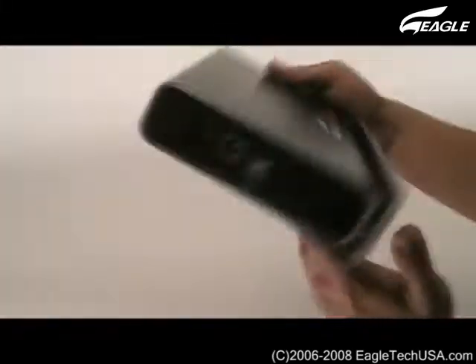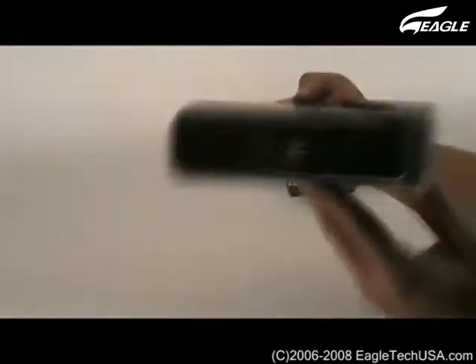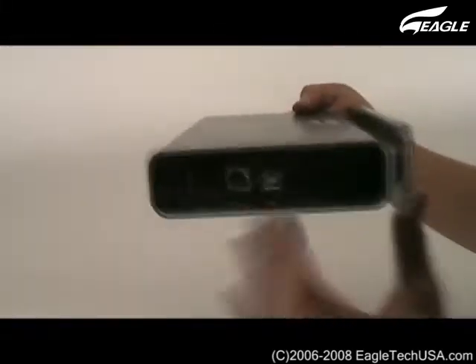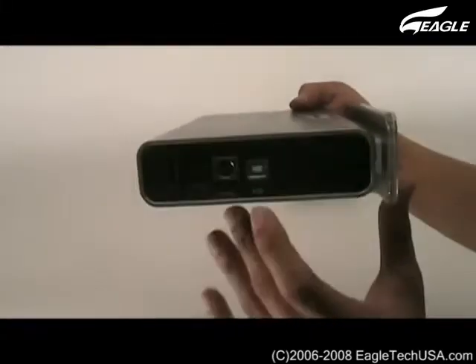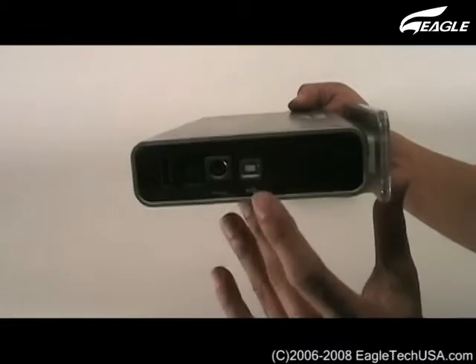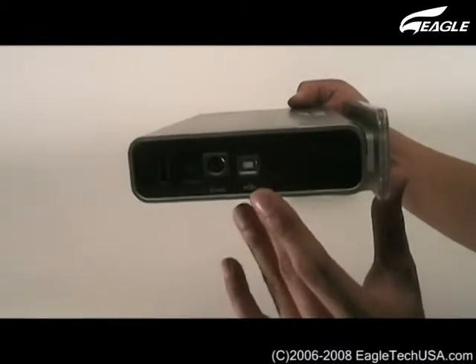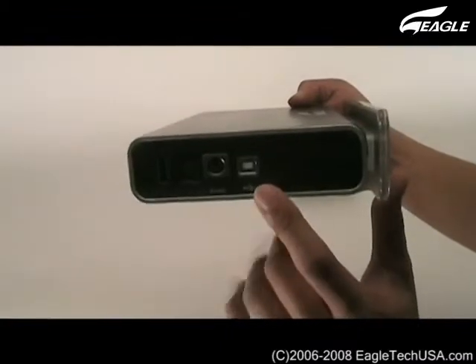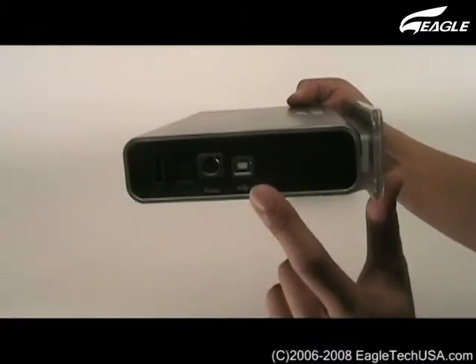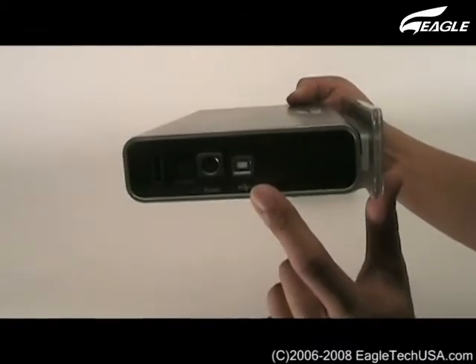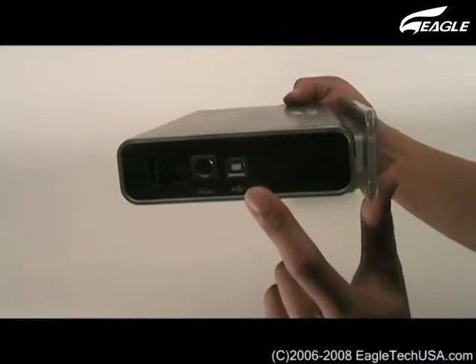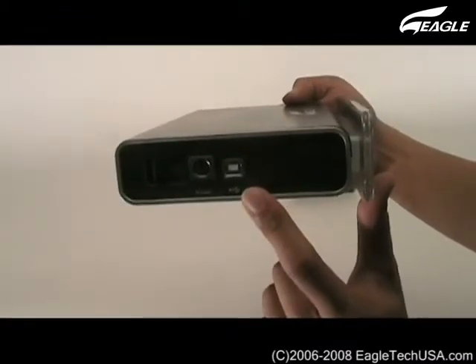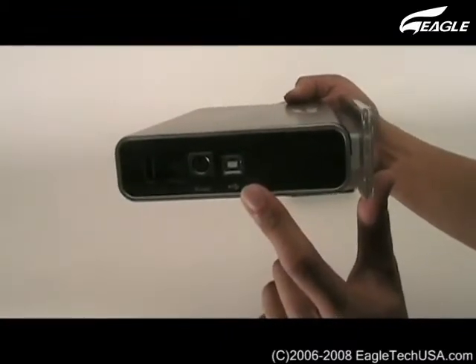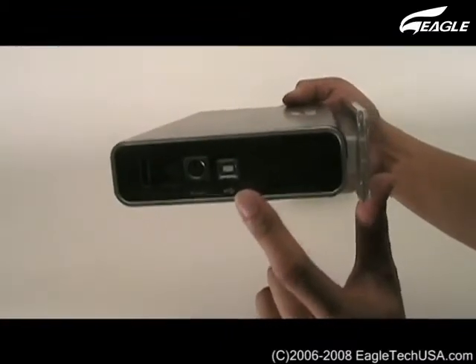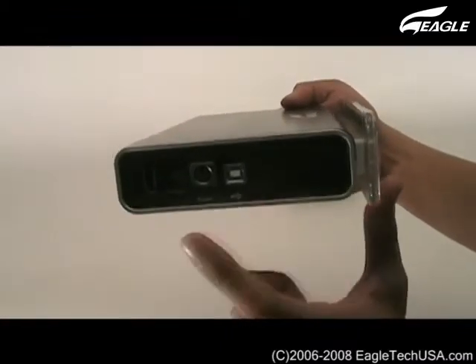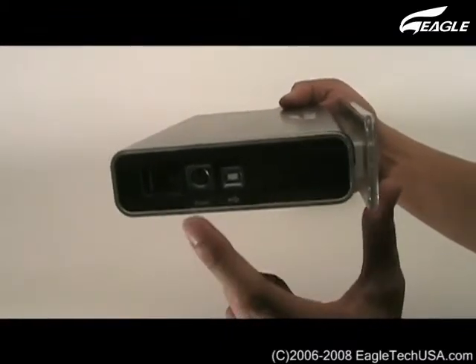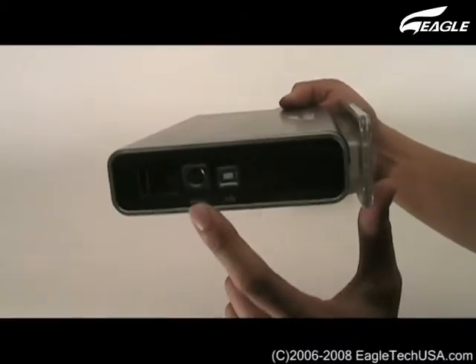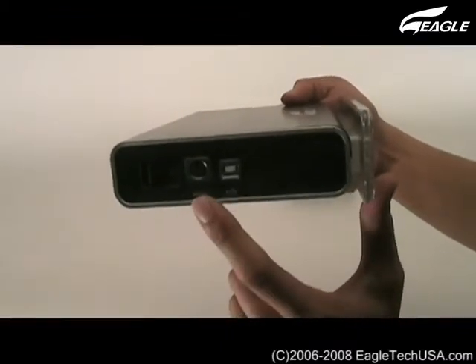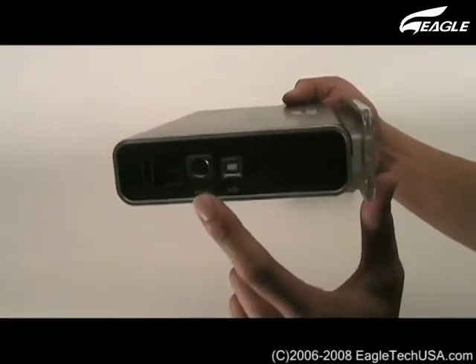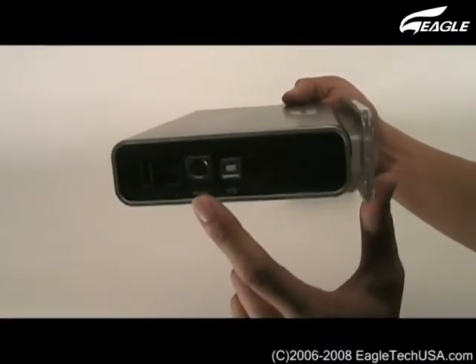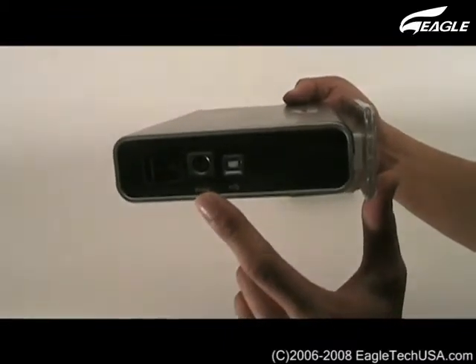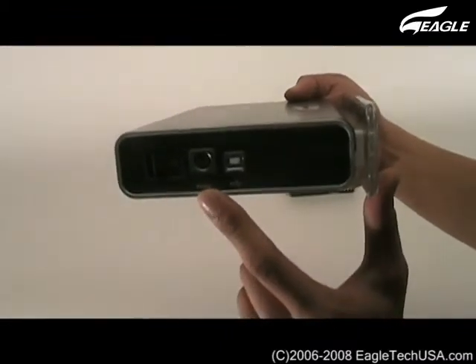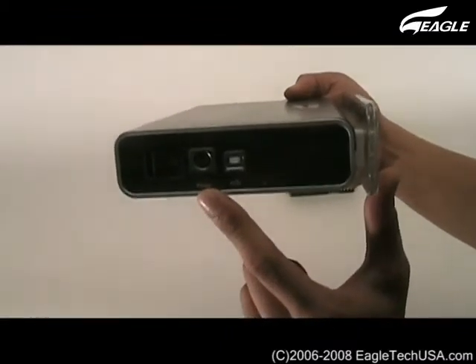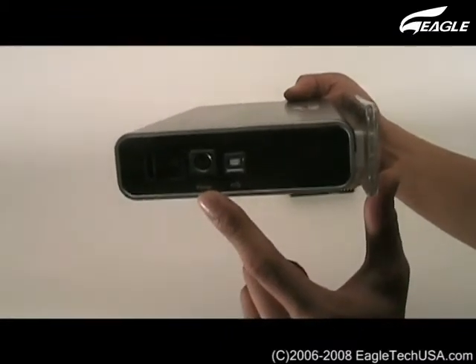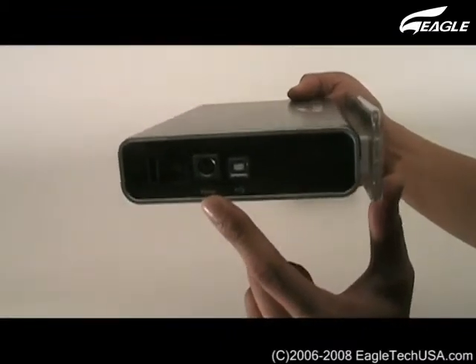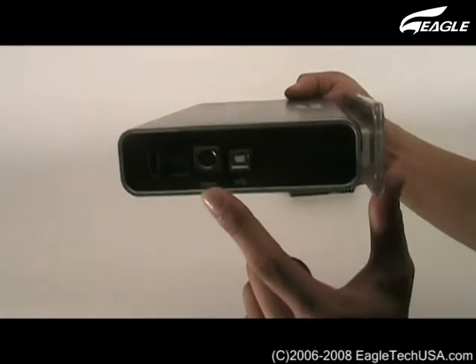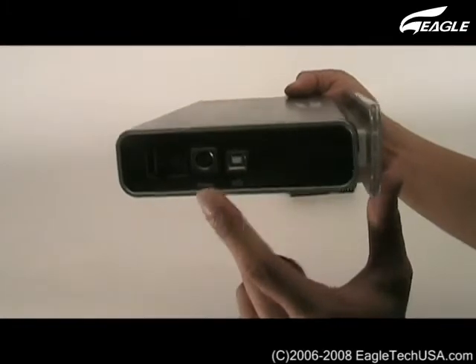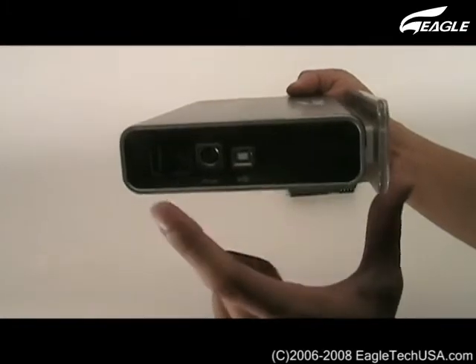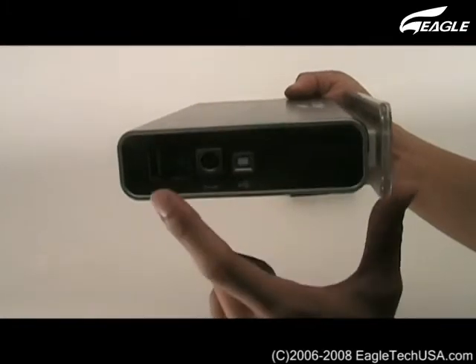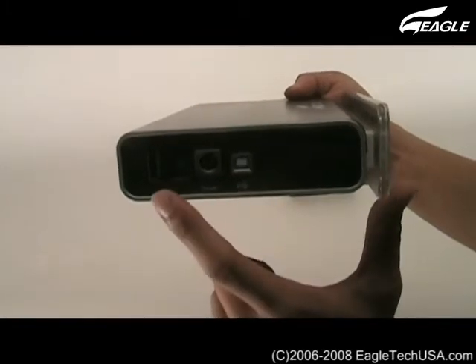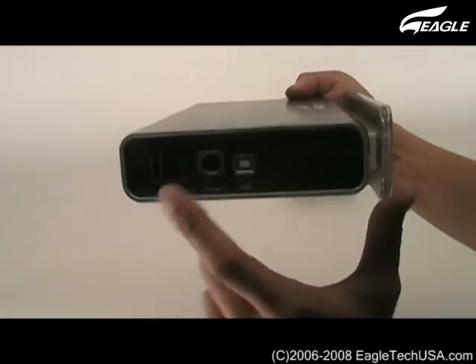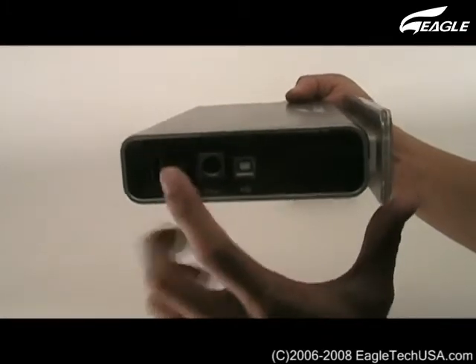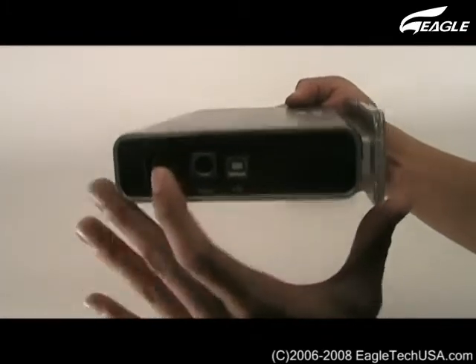On the enclosure, this is the USB port, Power Adapter Input, and On-Off Switch.